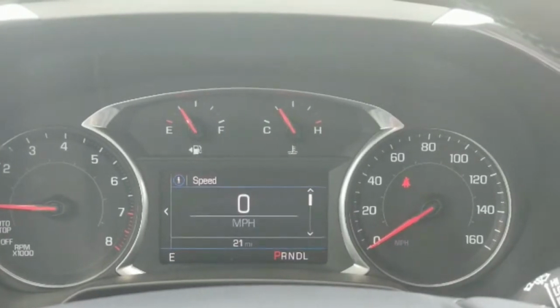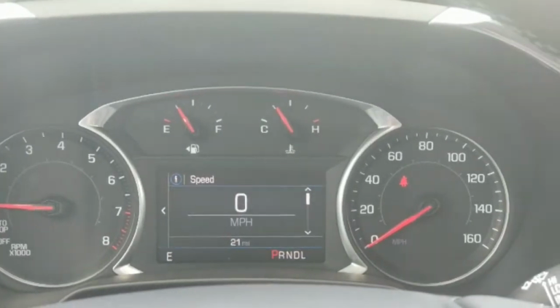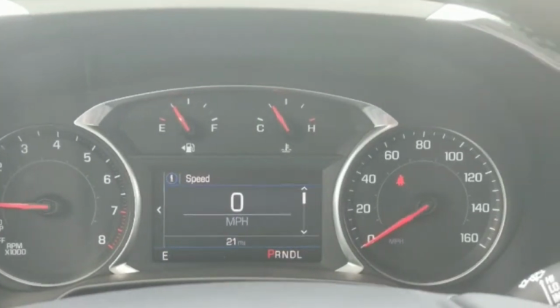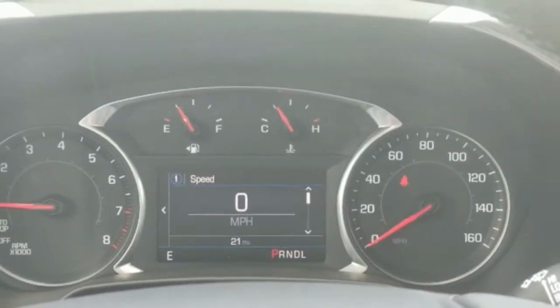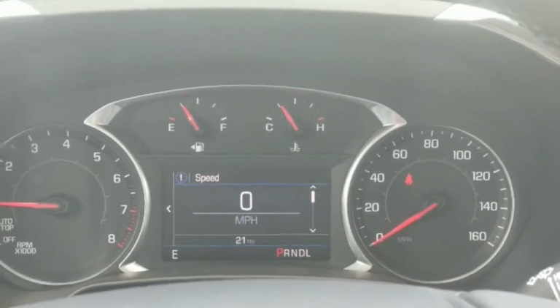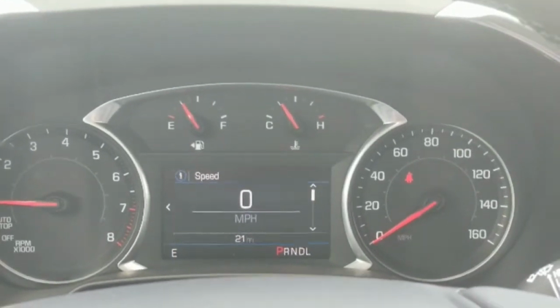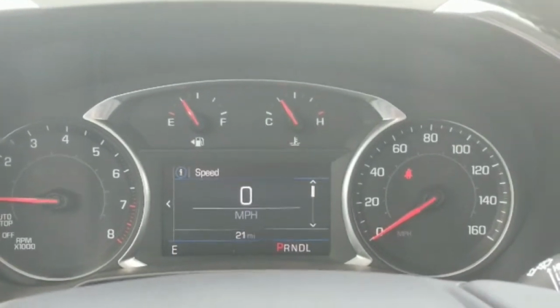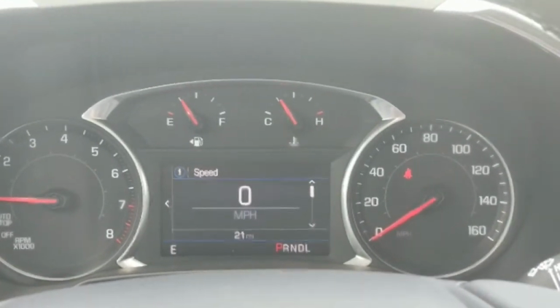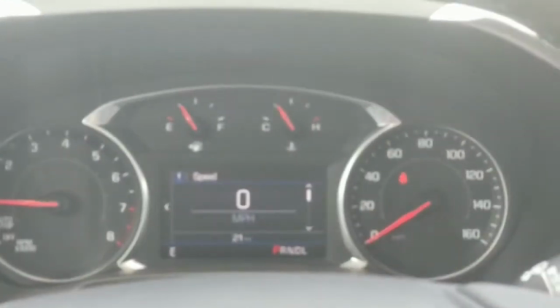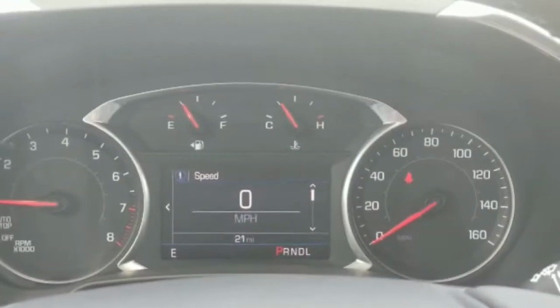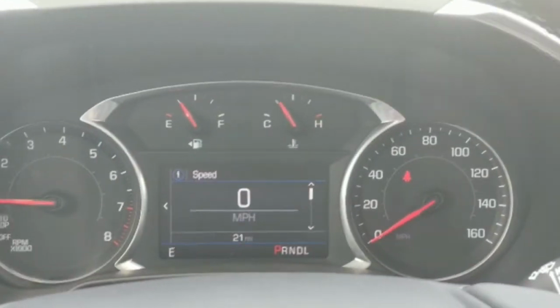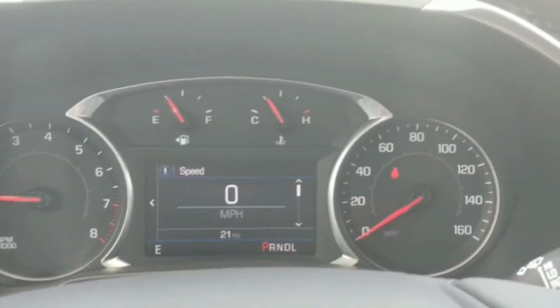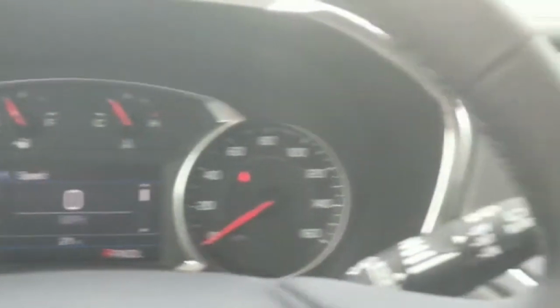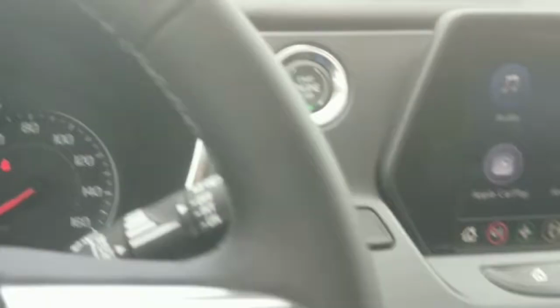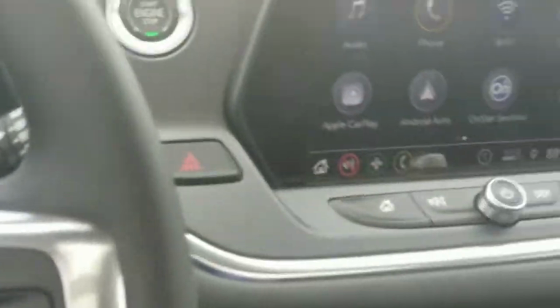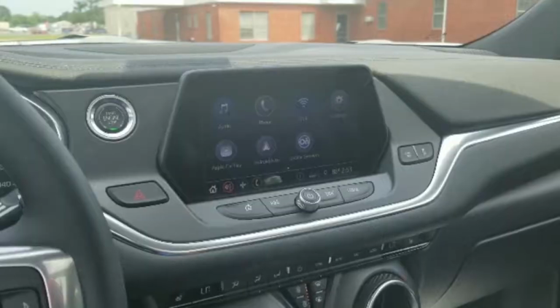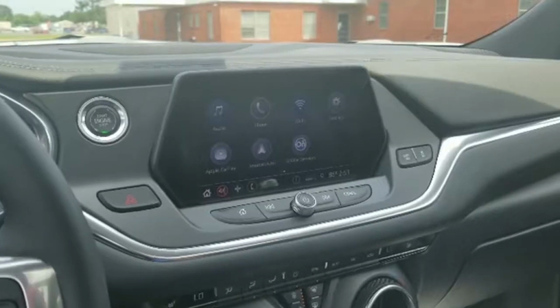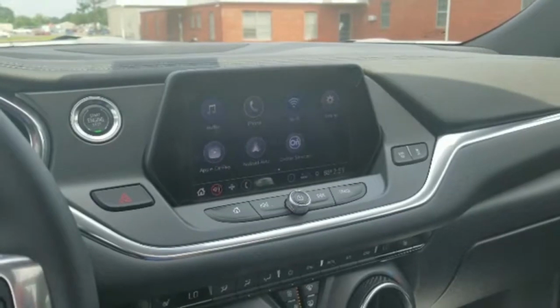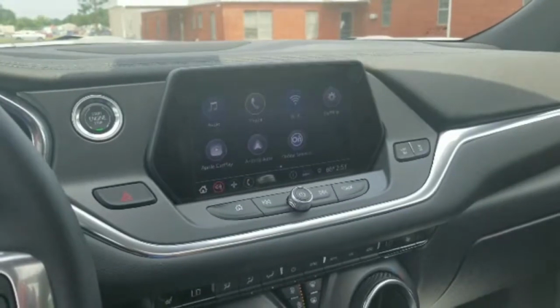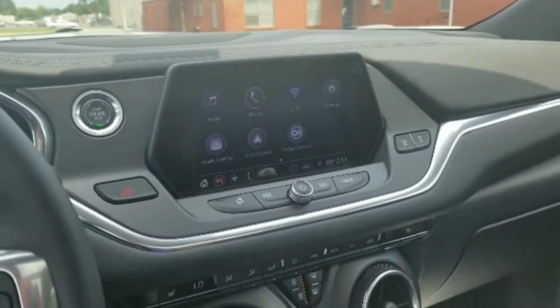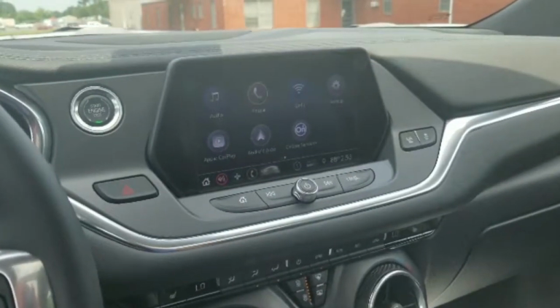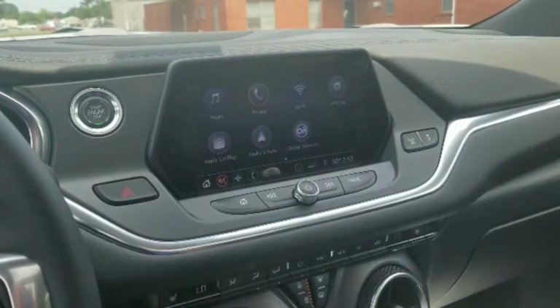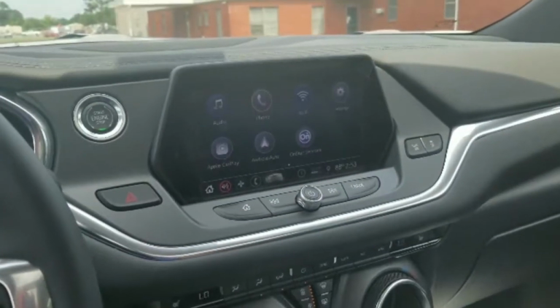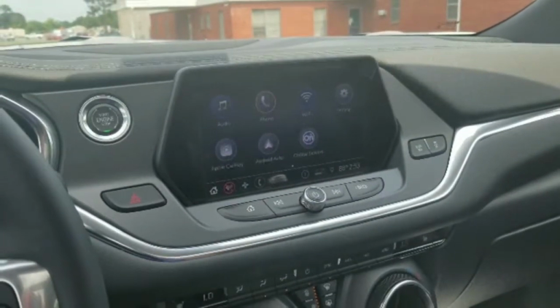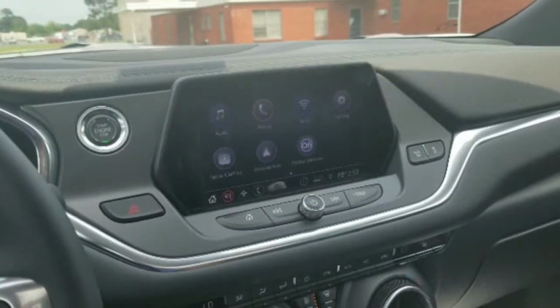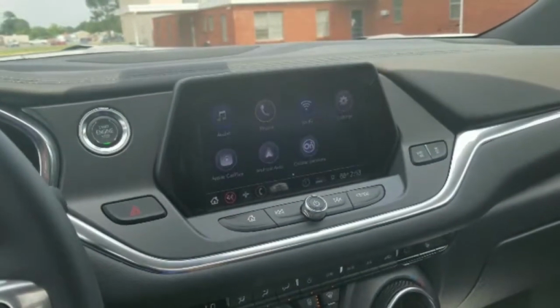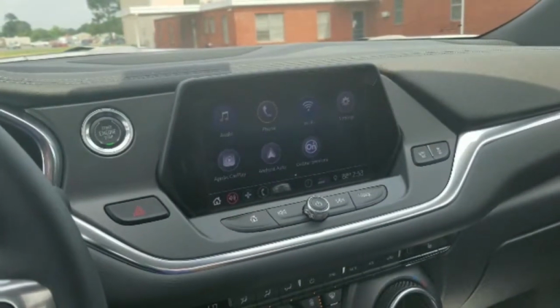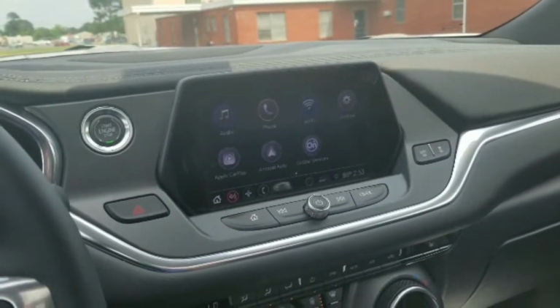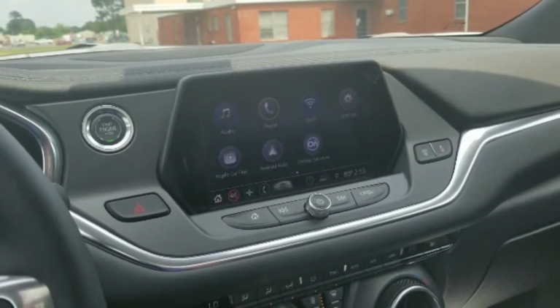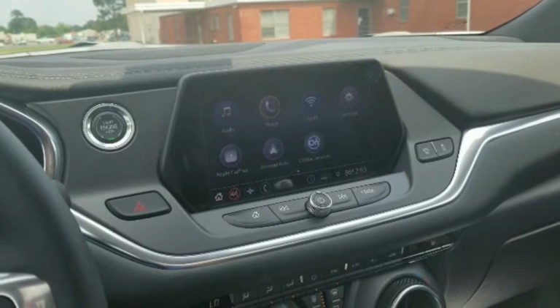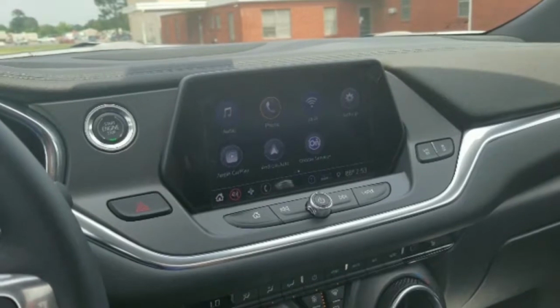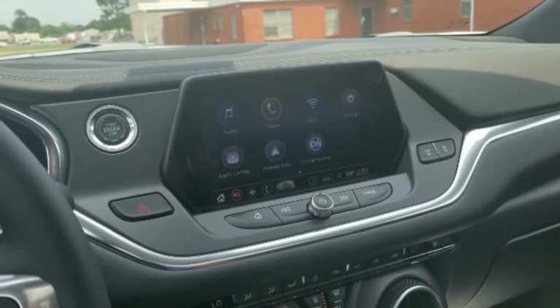Hey, this is Dennis Smith with McKay AAA here in Gladwater. Just wanted to show you some of the interior features of the 2019 Blazer. It is a V6 with leather.